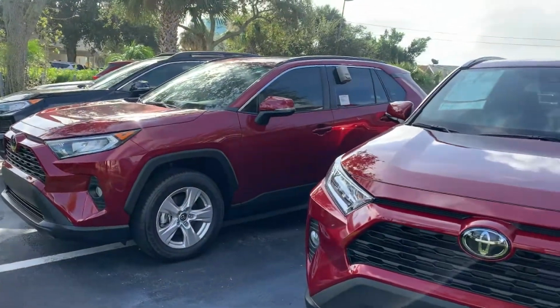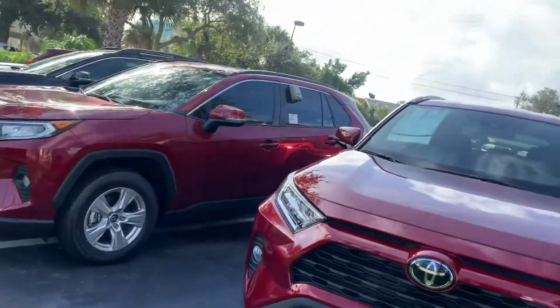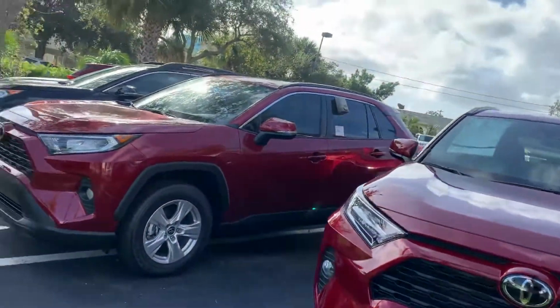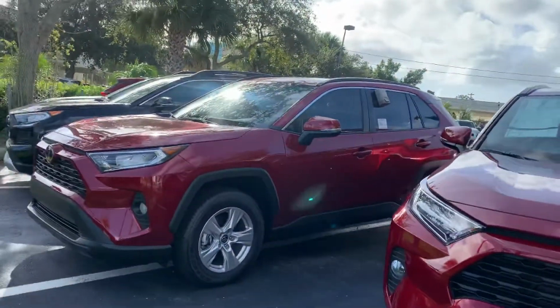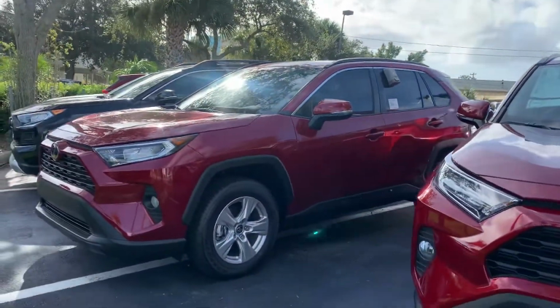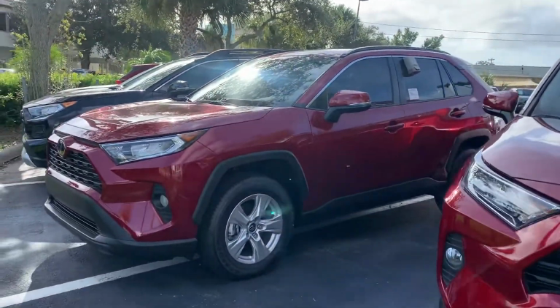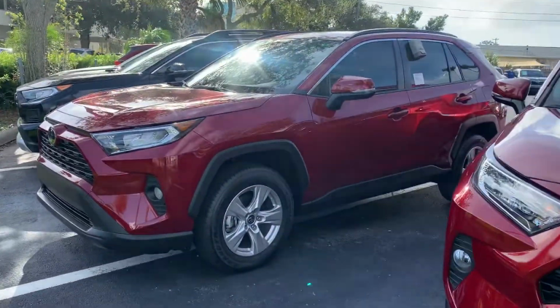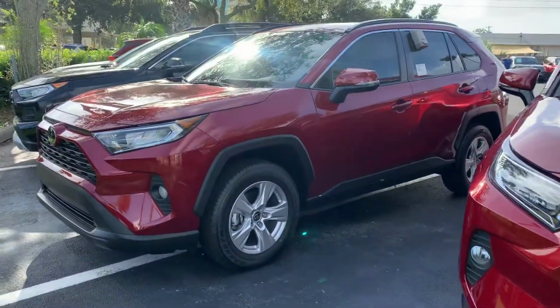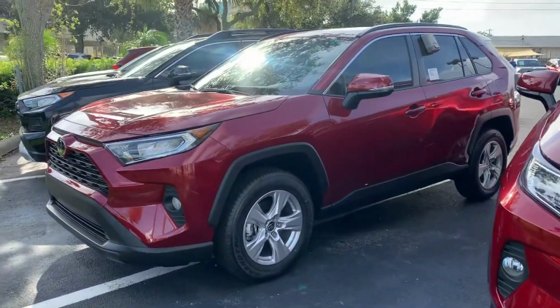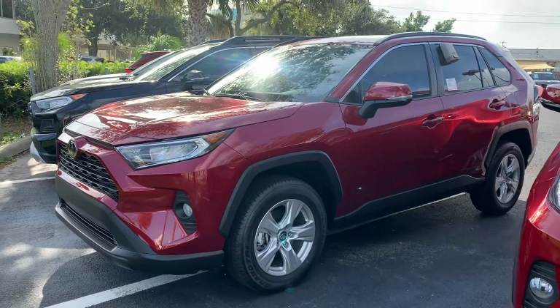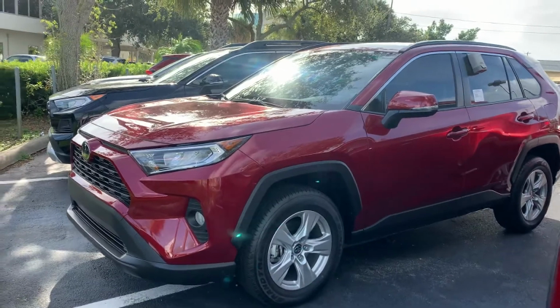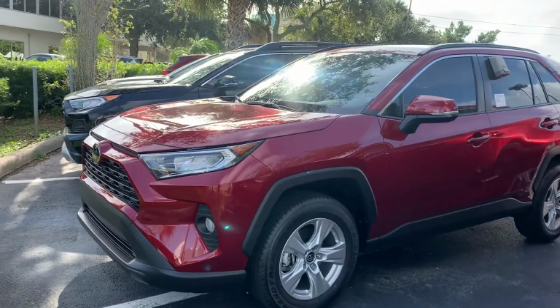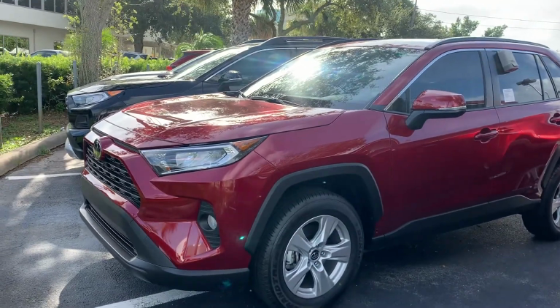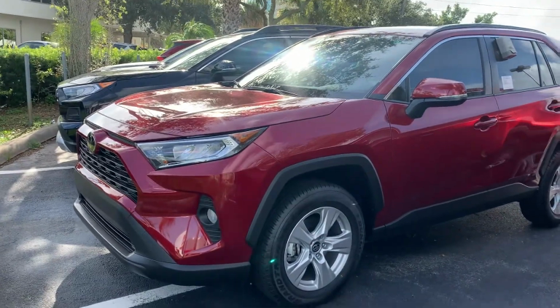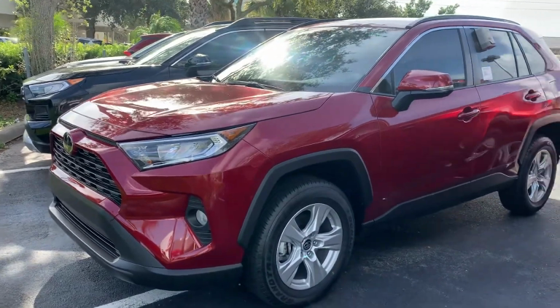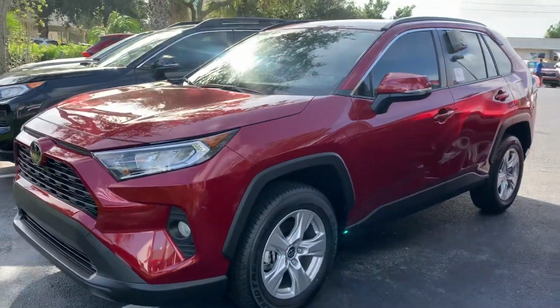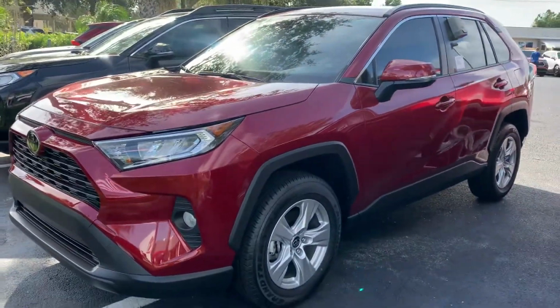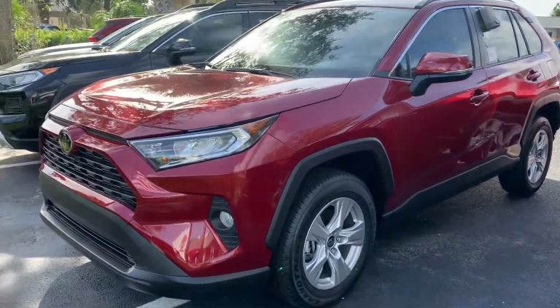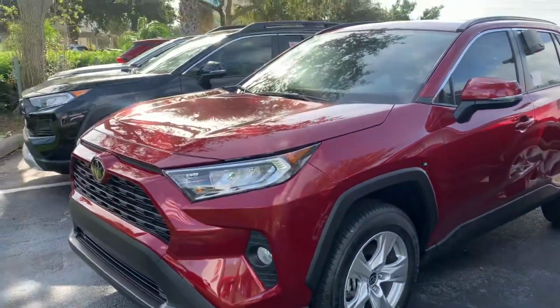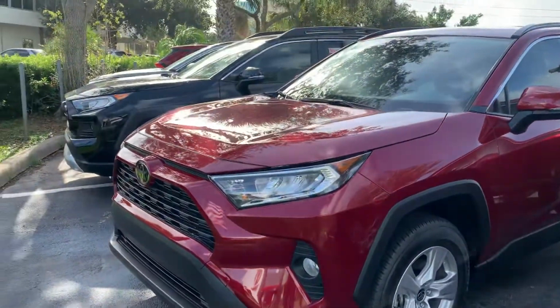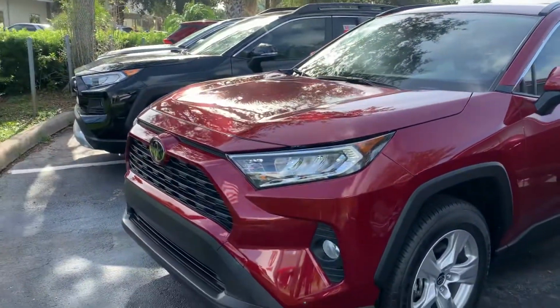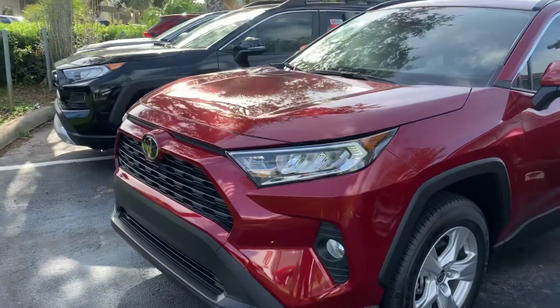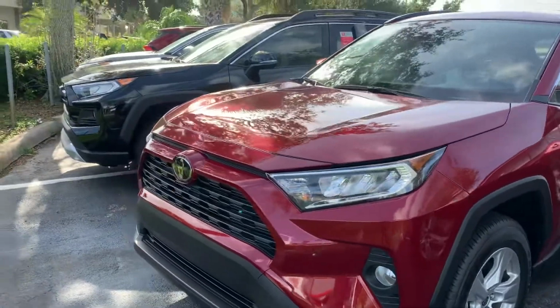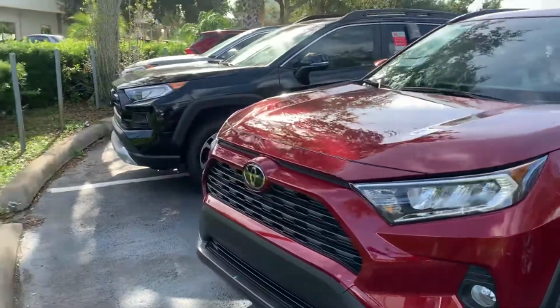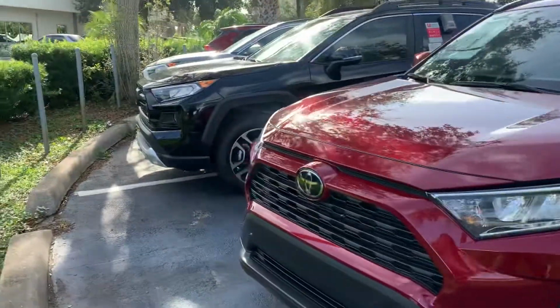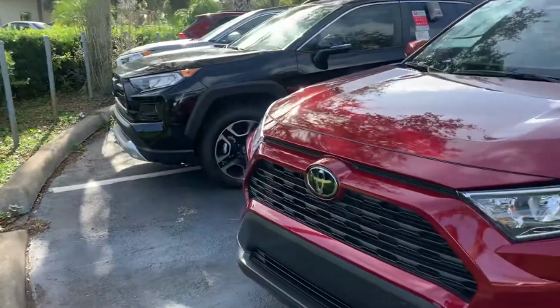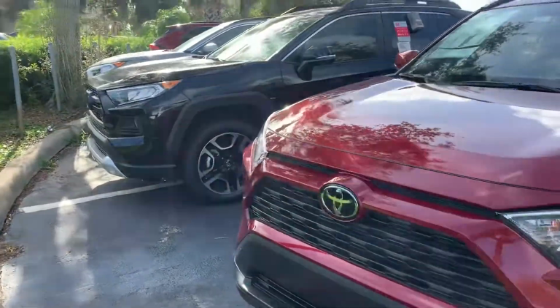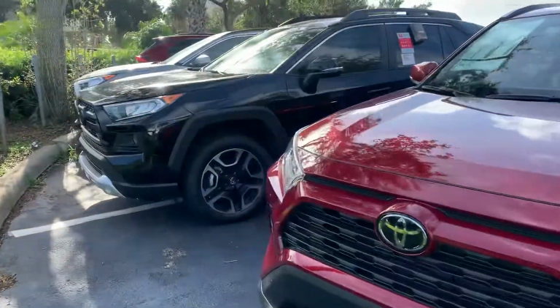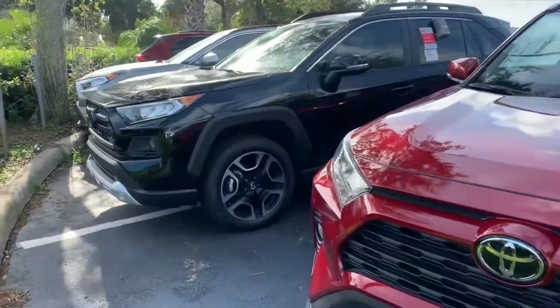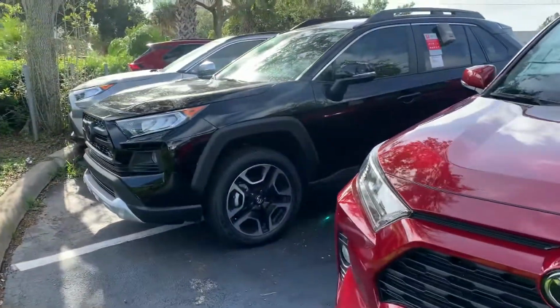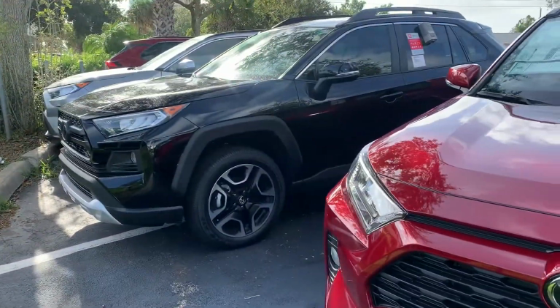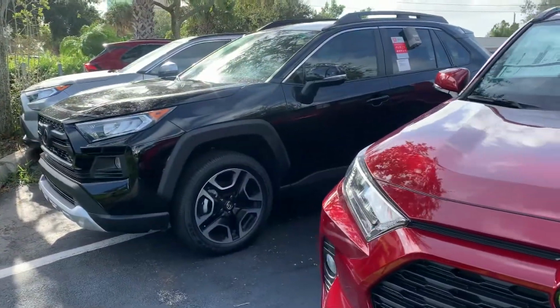All of these RAV4s, depending on what kind of features and equipment you want — they all have 2.5-liter four-cylinders, they all seat five, and they all have the same trunk space.